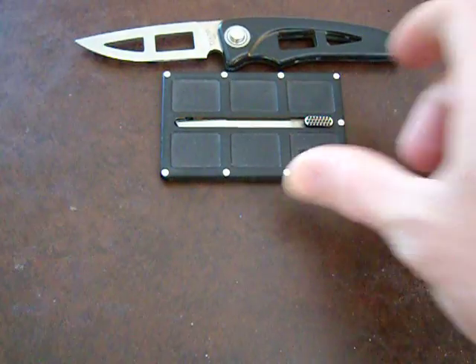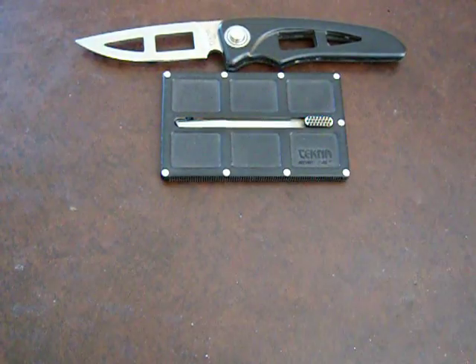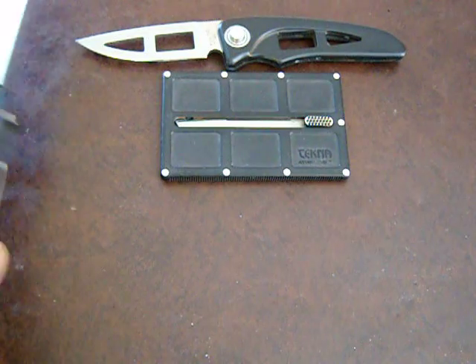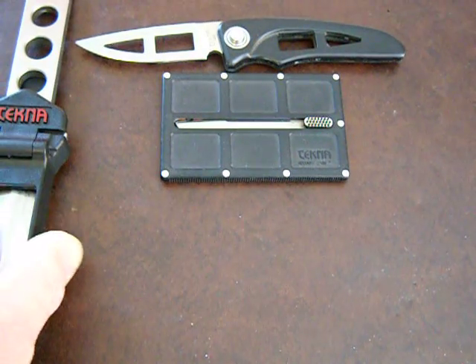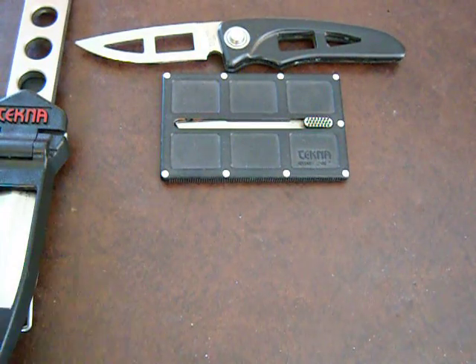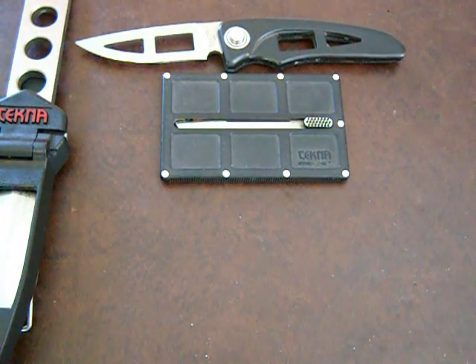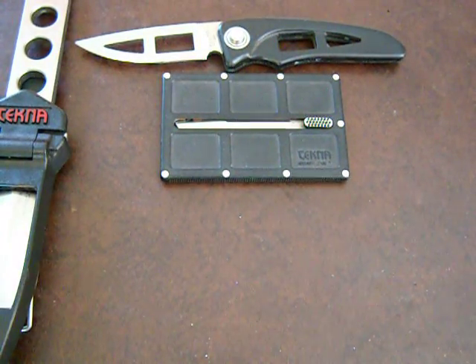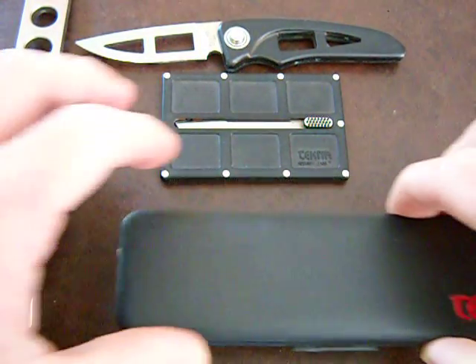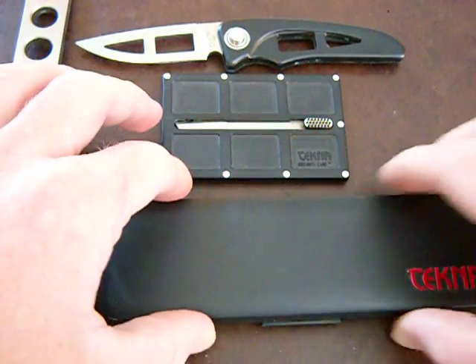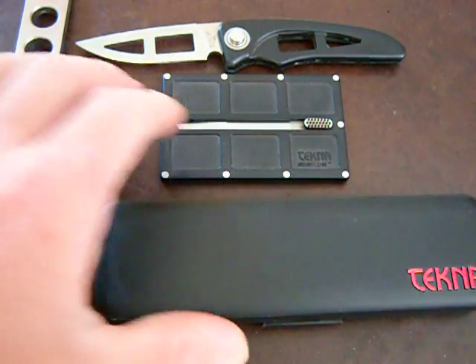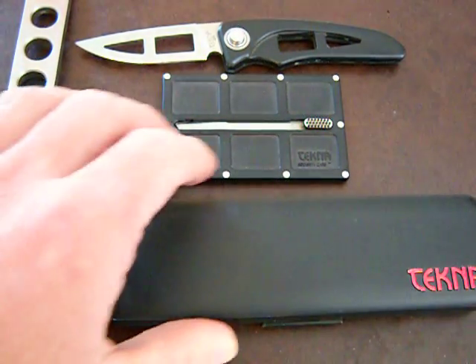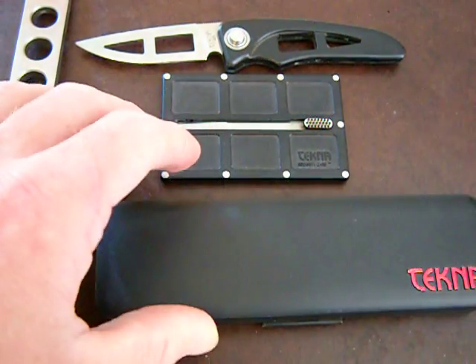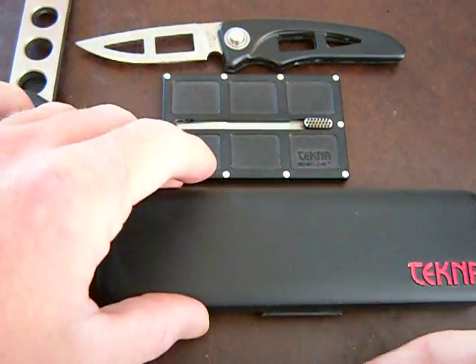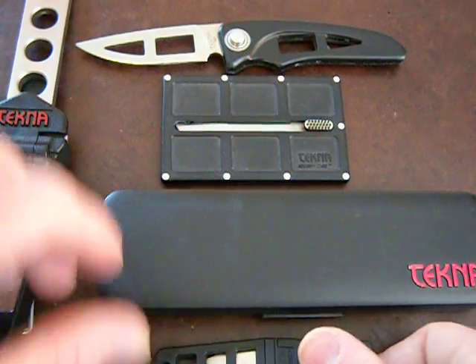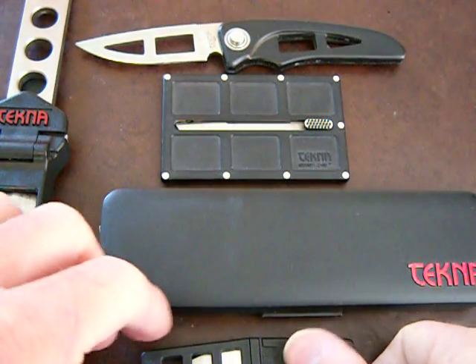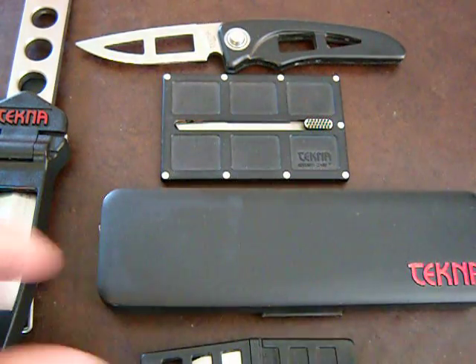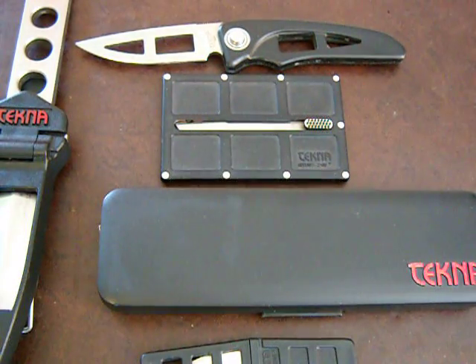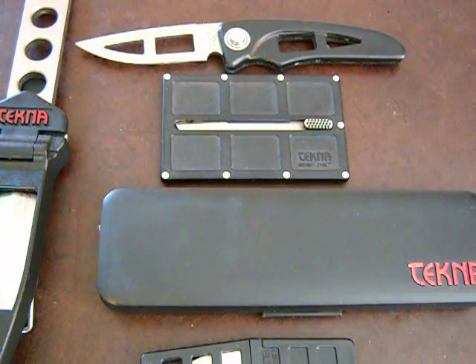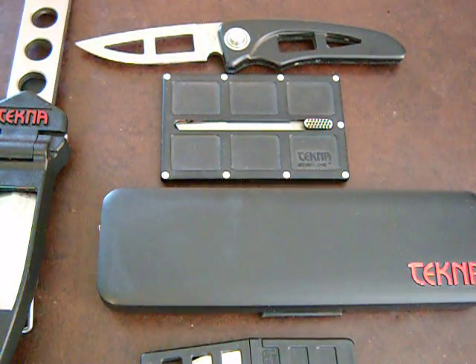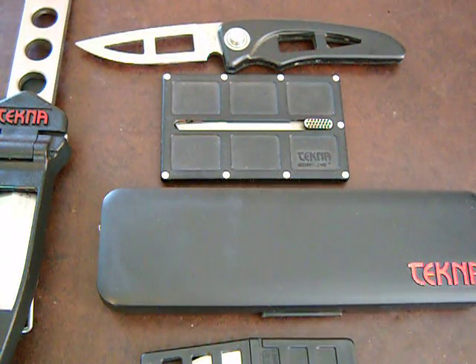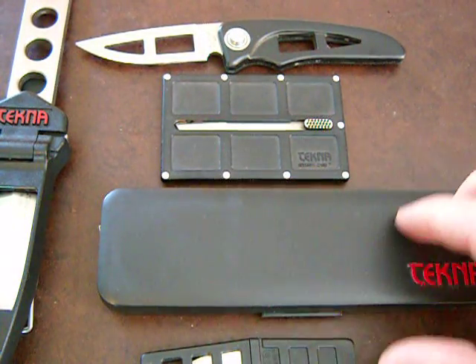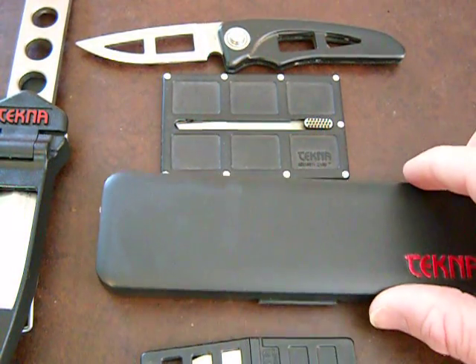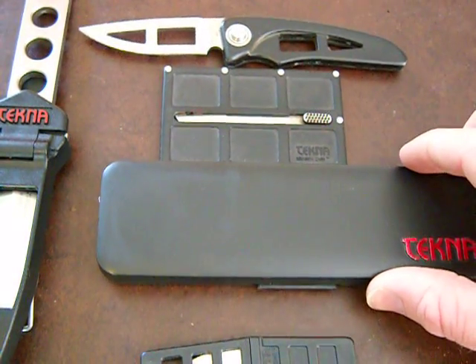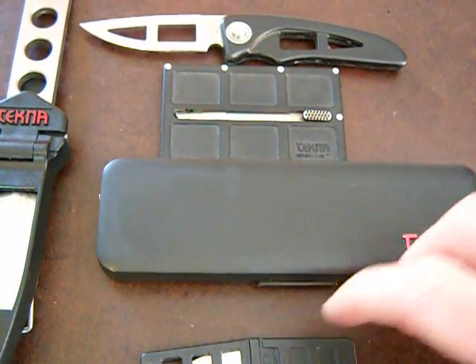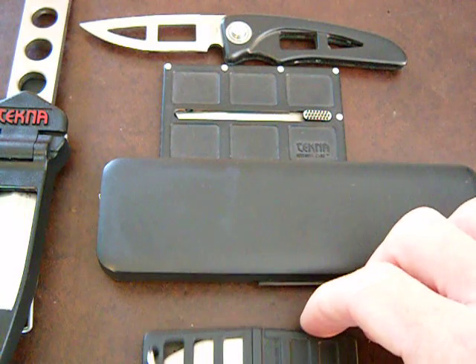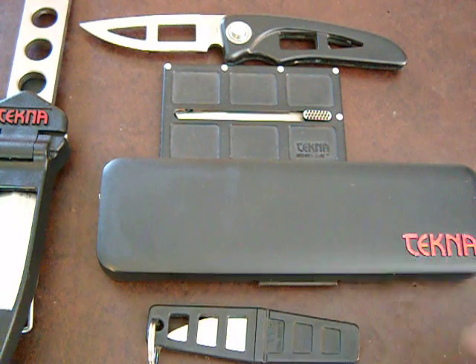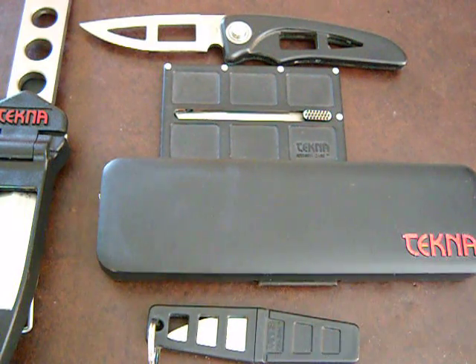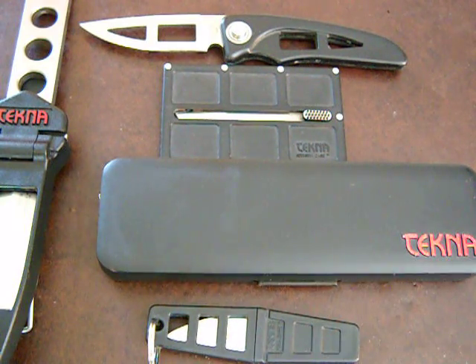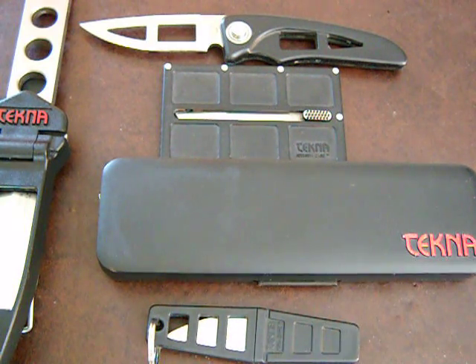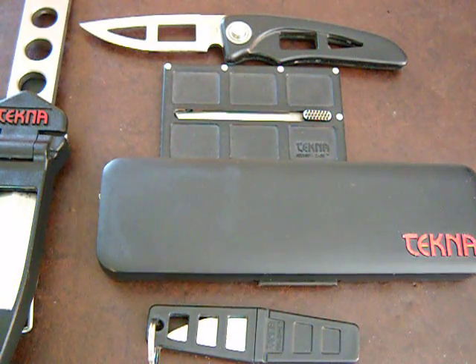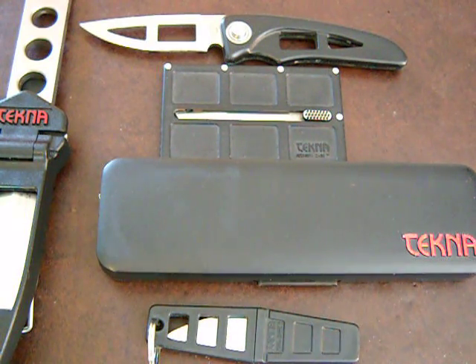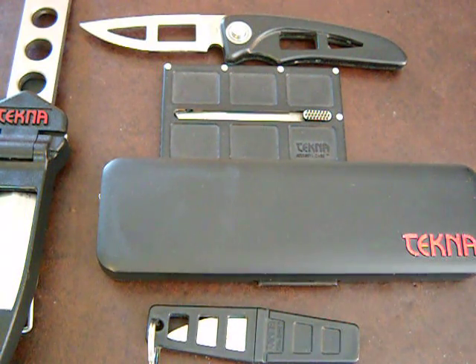It's all my little Teknas lined up here — I got my nice little collection going. Now I need me a Wilderness Edge. They're very inexpensive knives and they're very cool — just something else to collect.